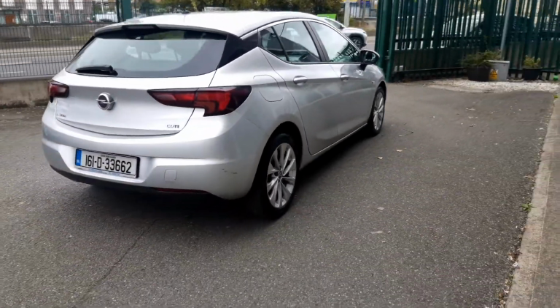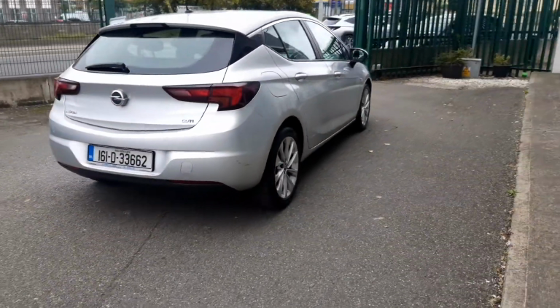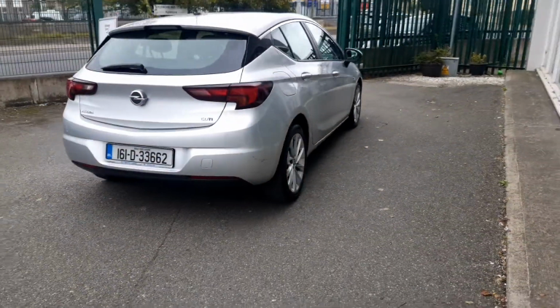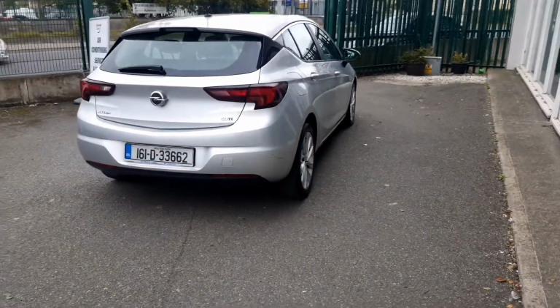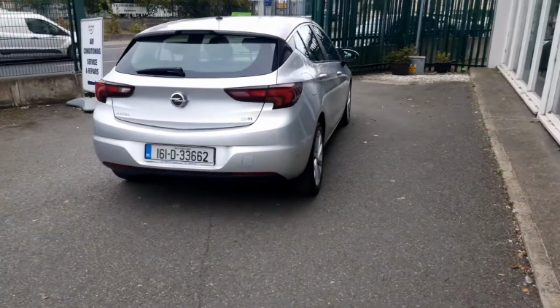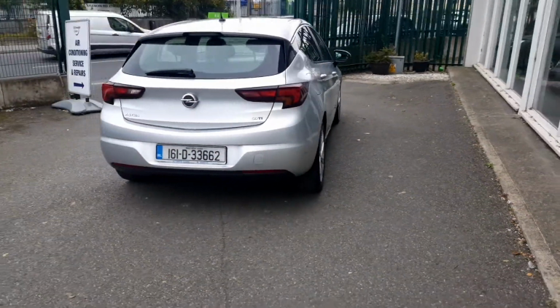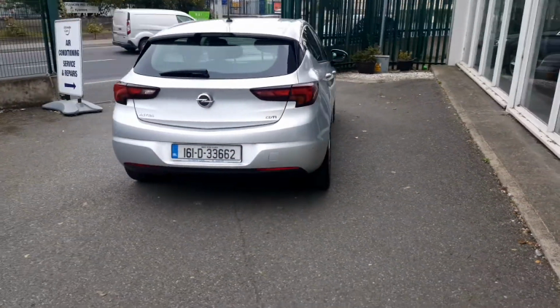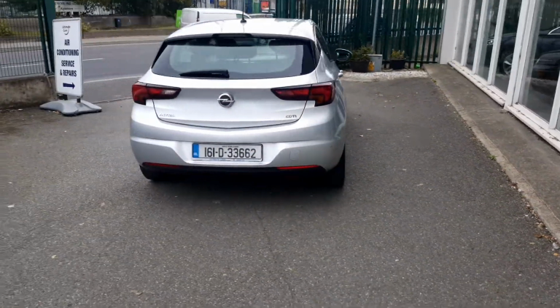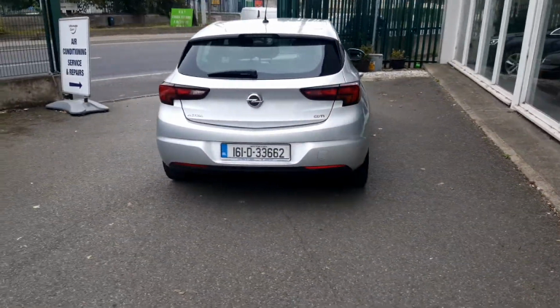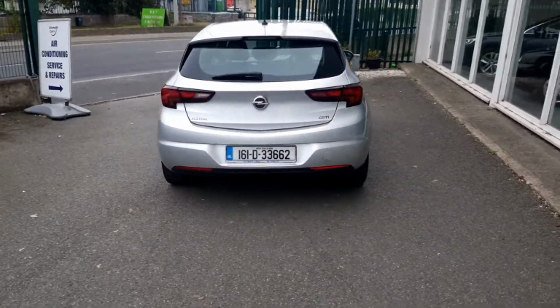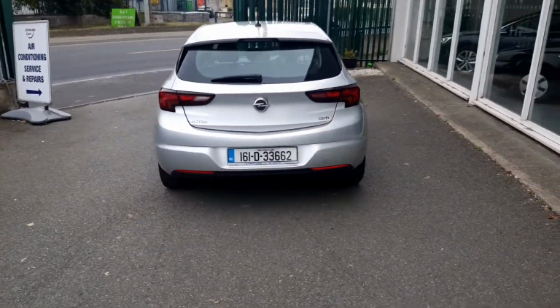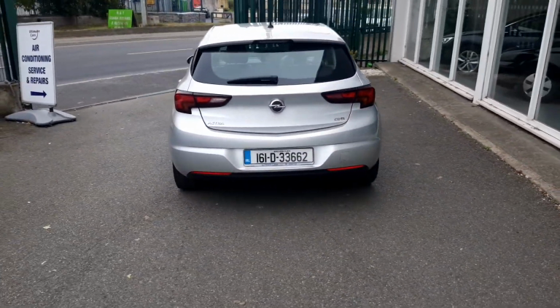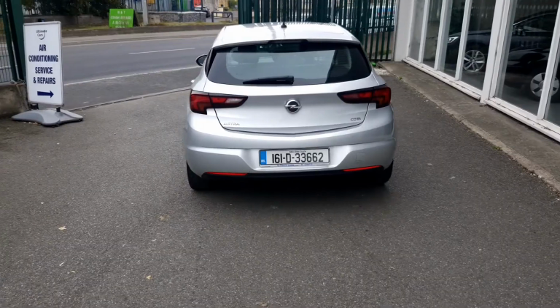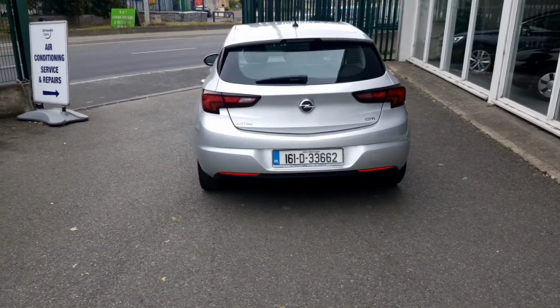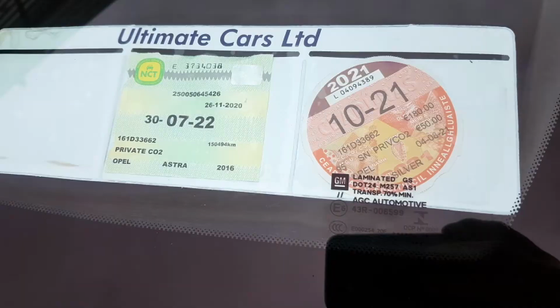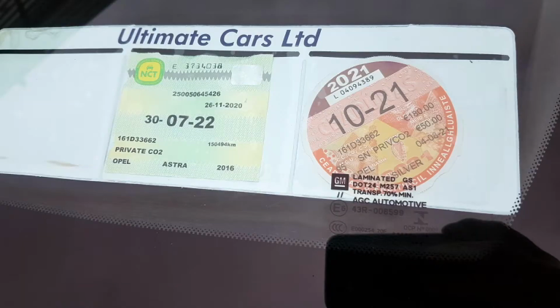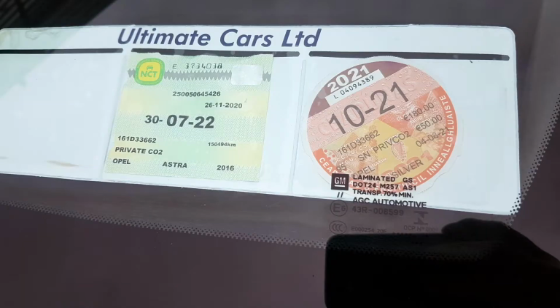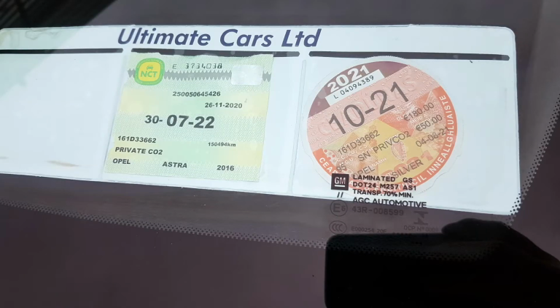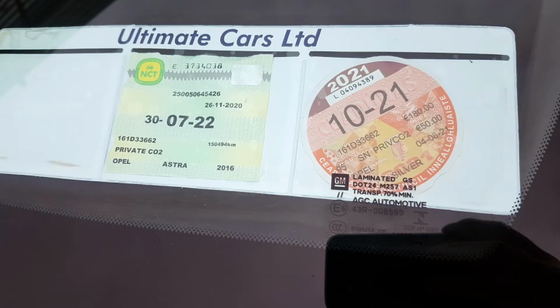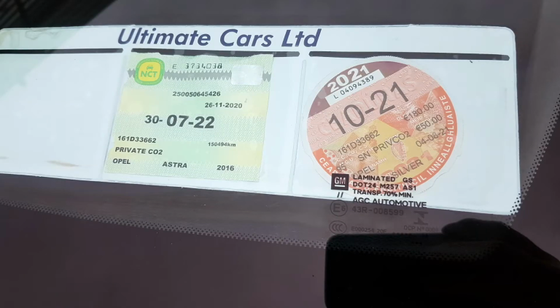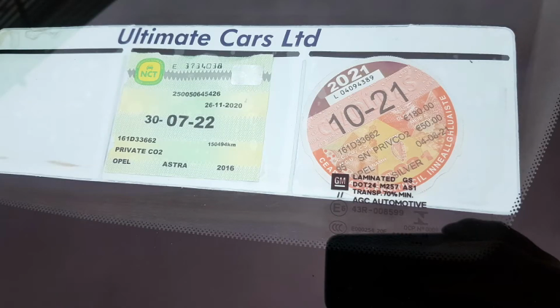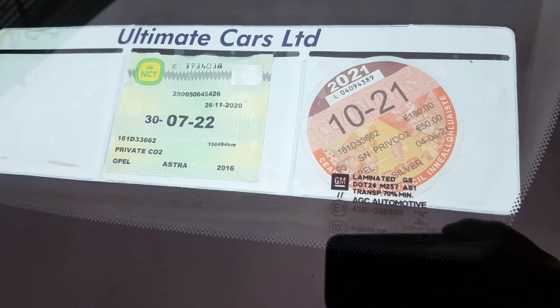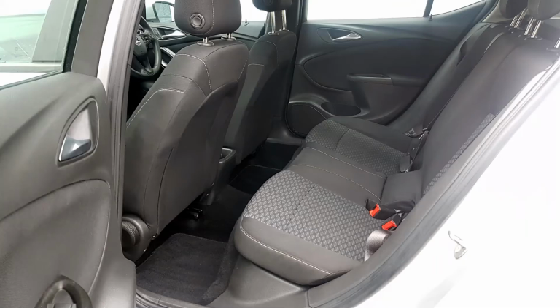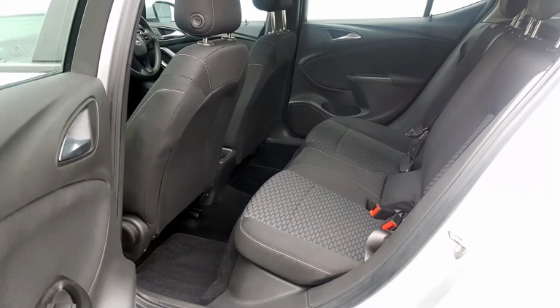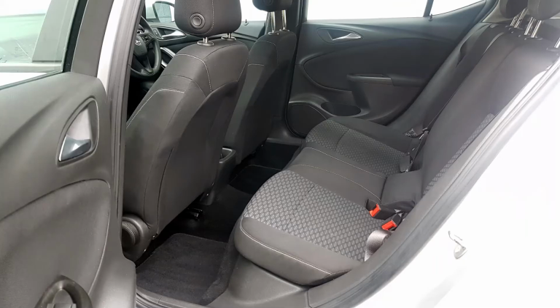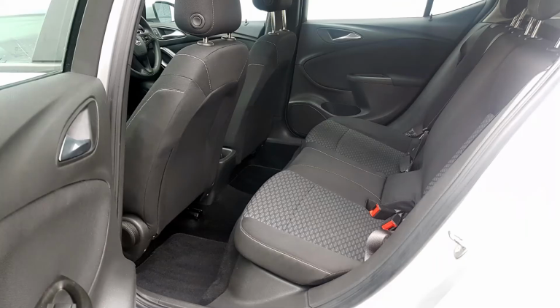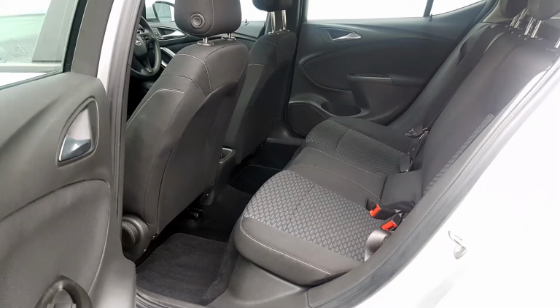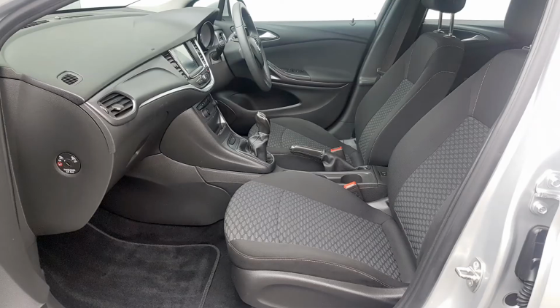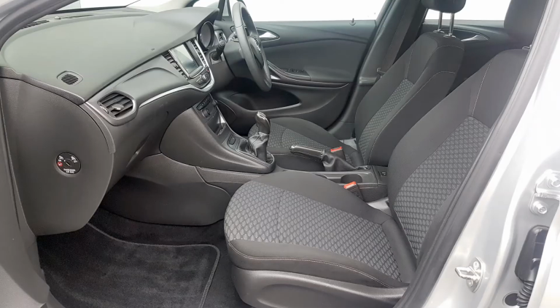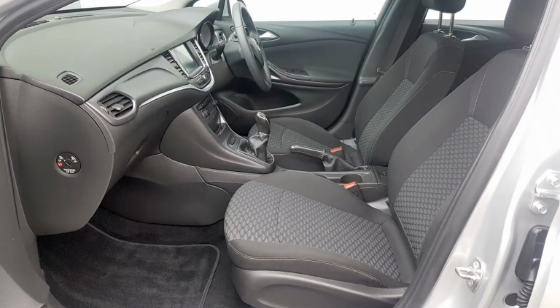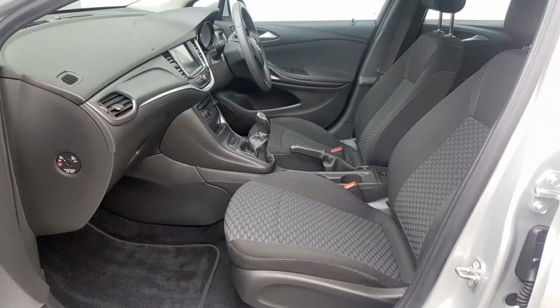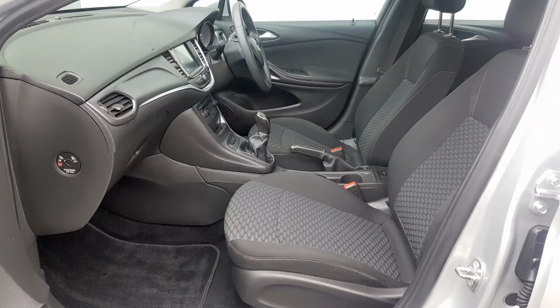It has NCT until the end of July 2022 and the tax is only €180. It has been fully serviced and freshly validated.